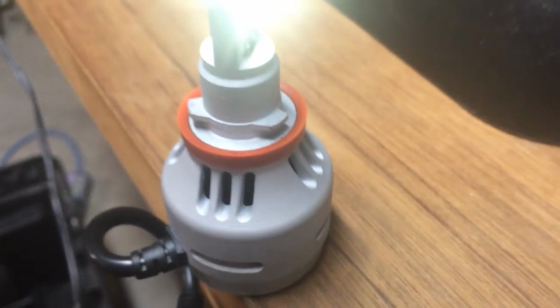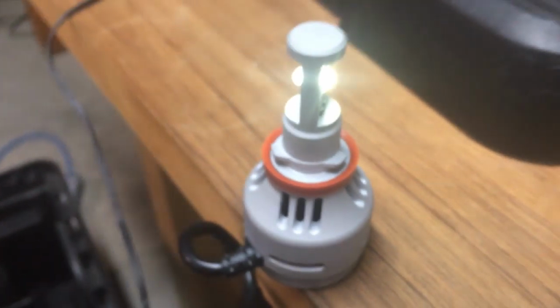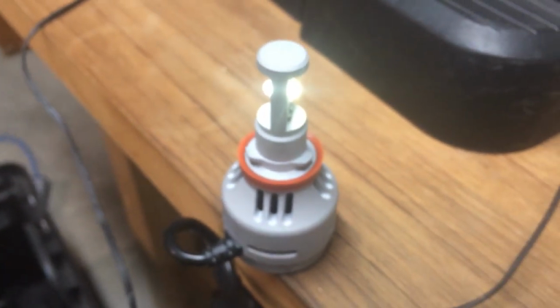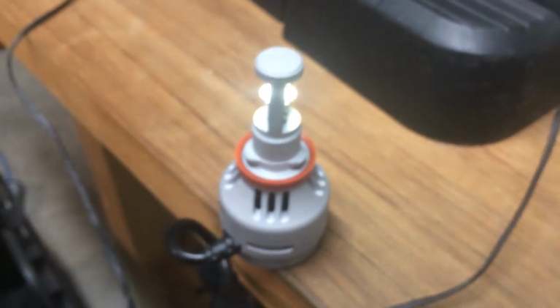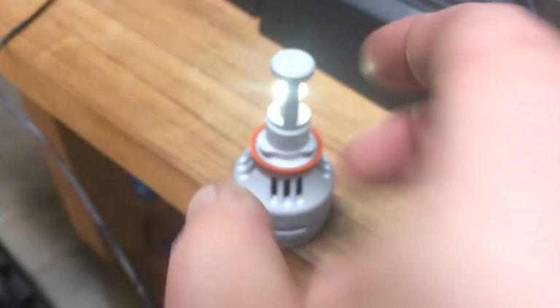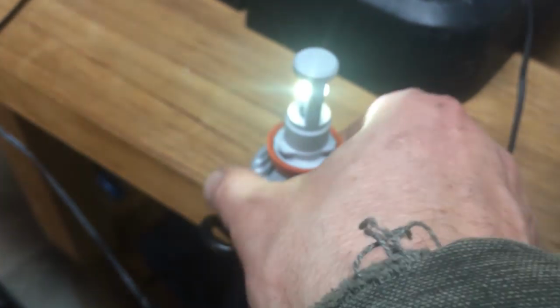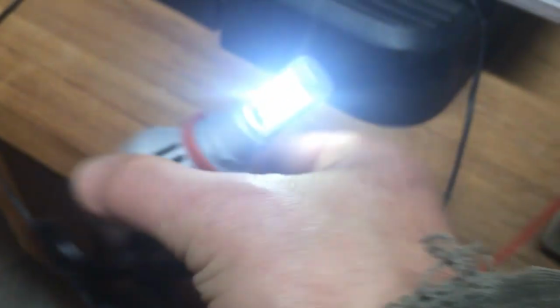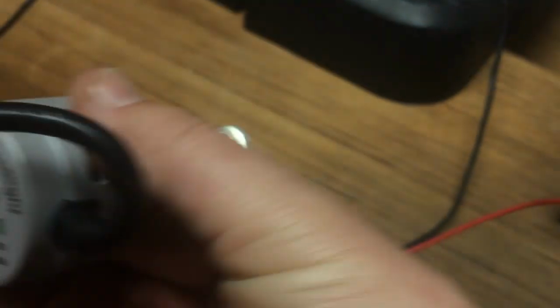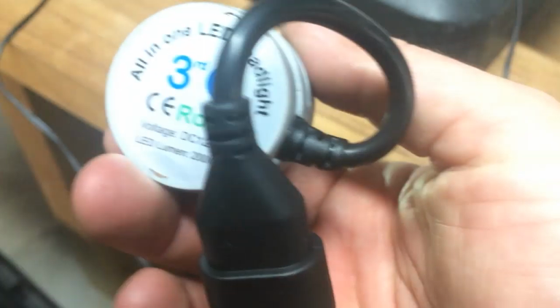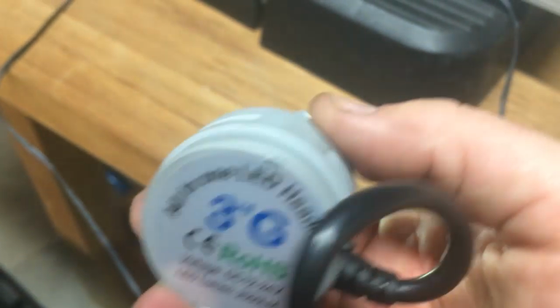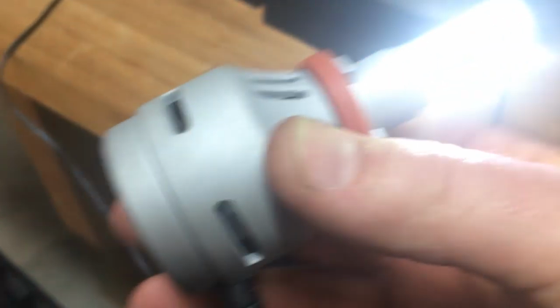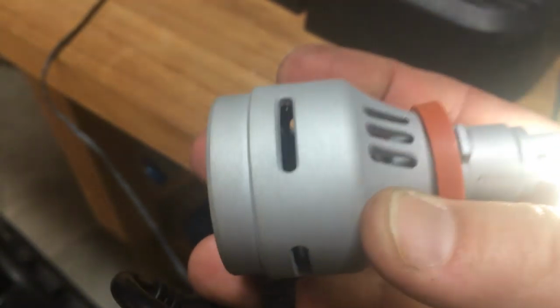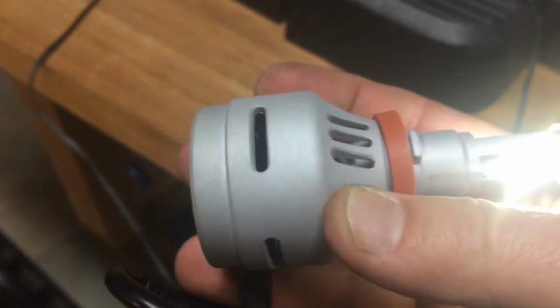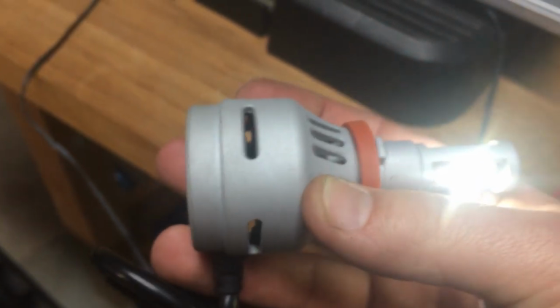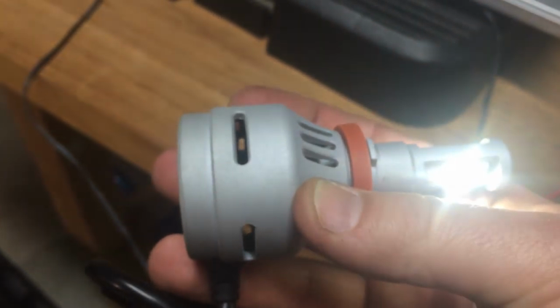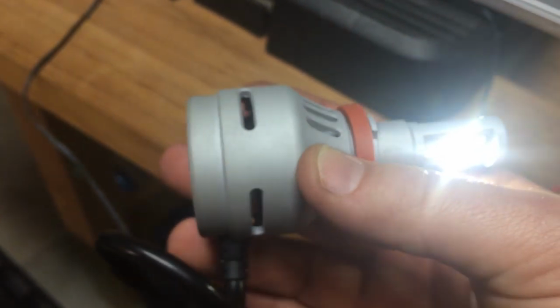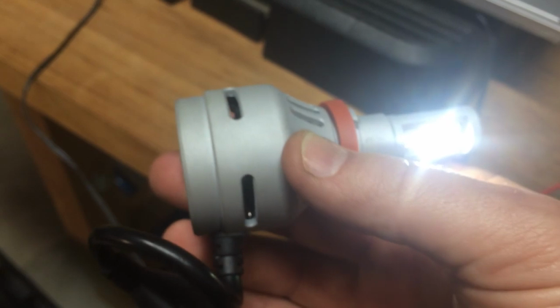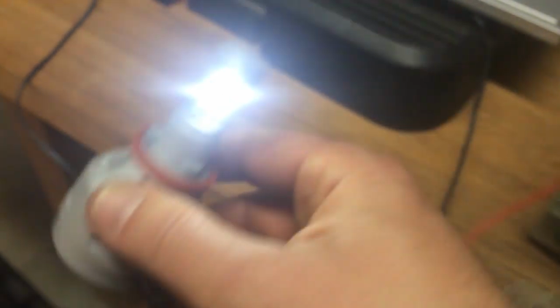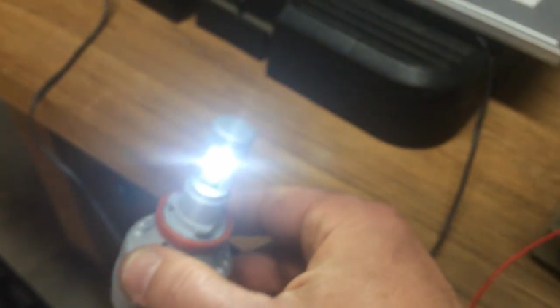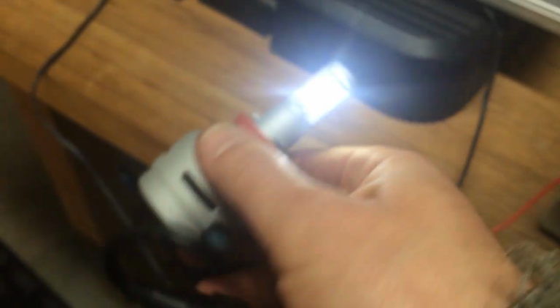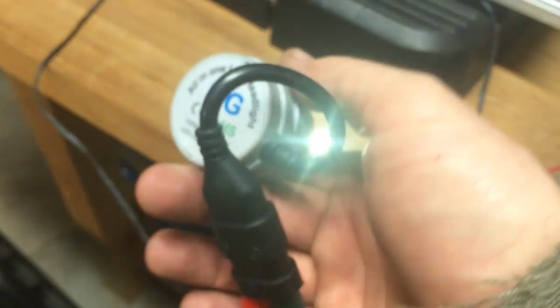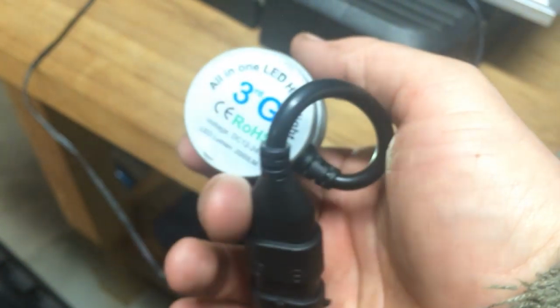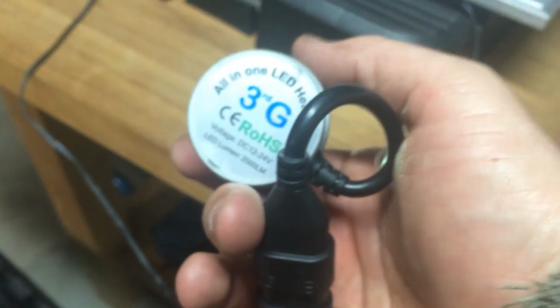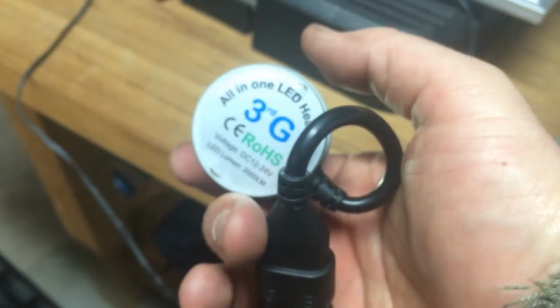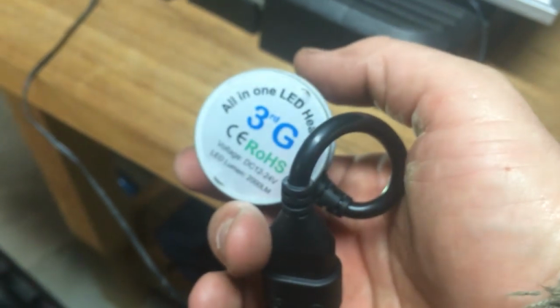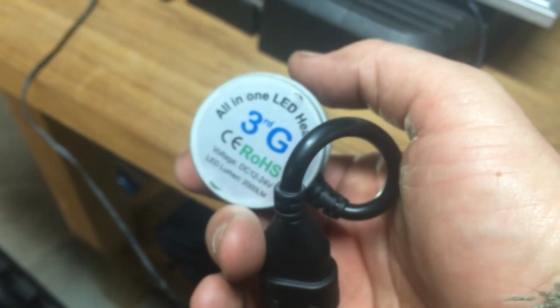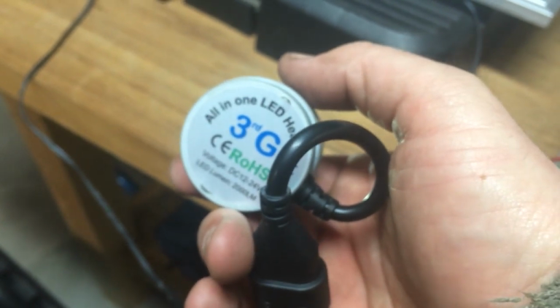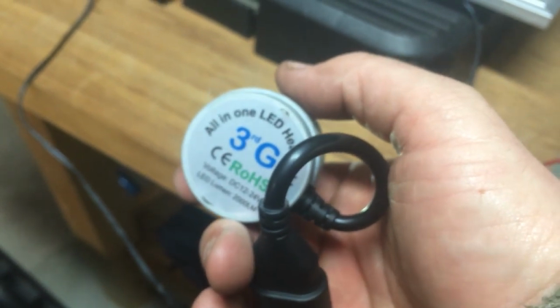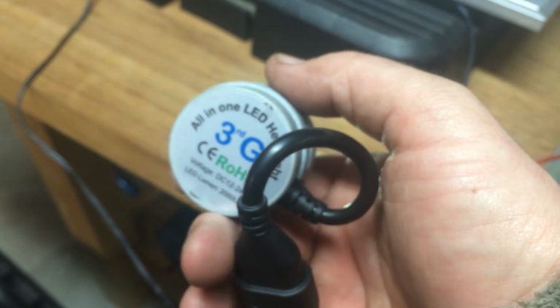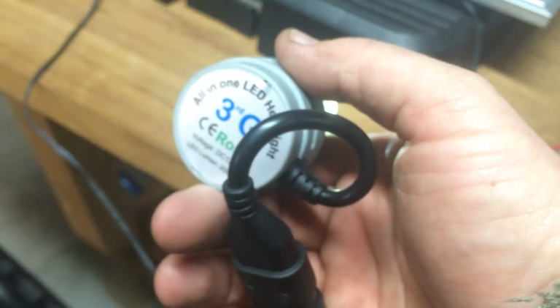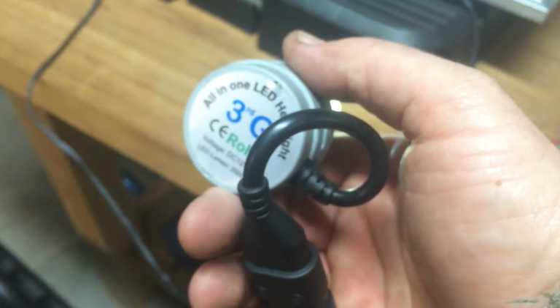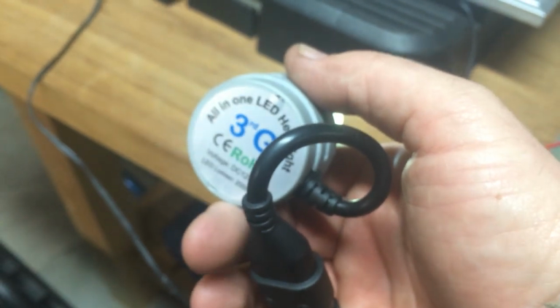You can hear some sounds like a bad bearing in the fan that cools this light. And as I recall, the other LED headlight that went out, there were a couple of times that it just quit lighting up before it actually quit working completely.